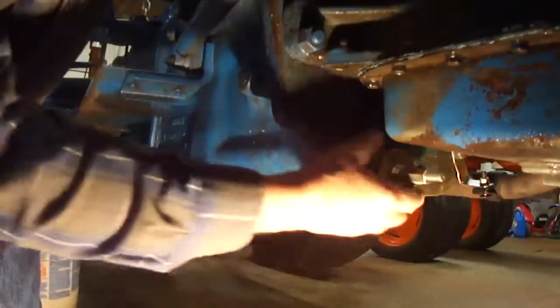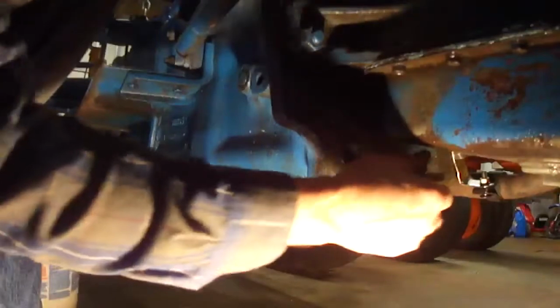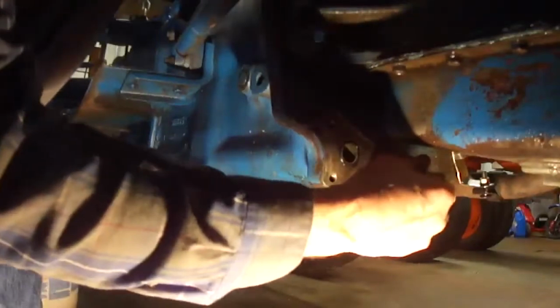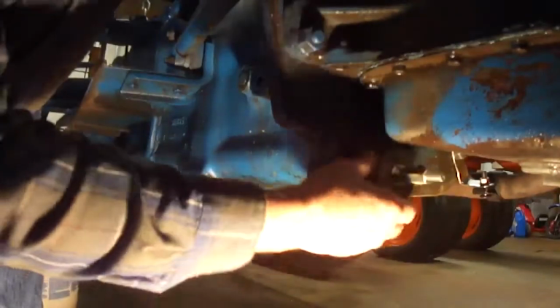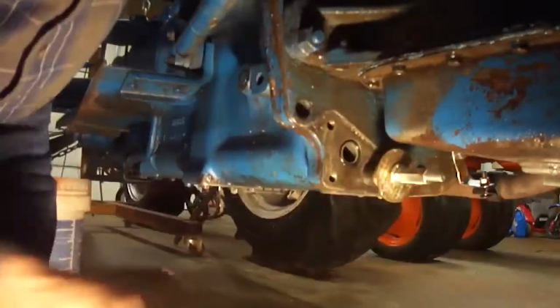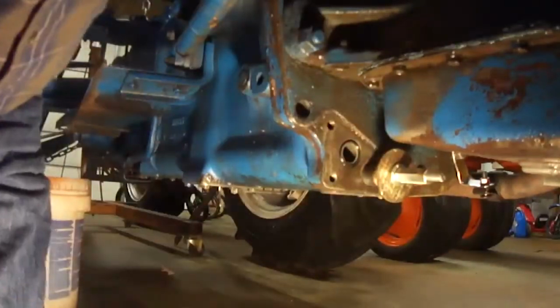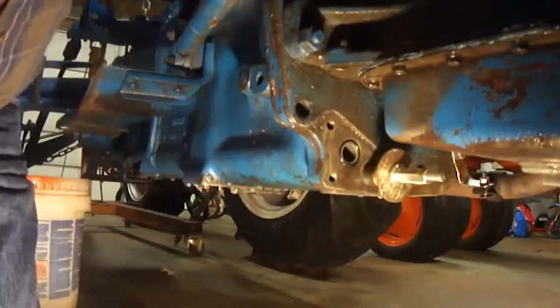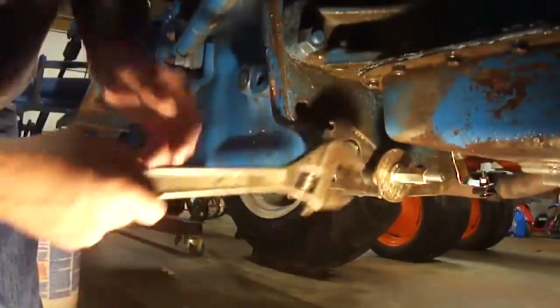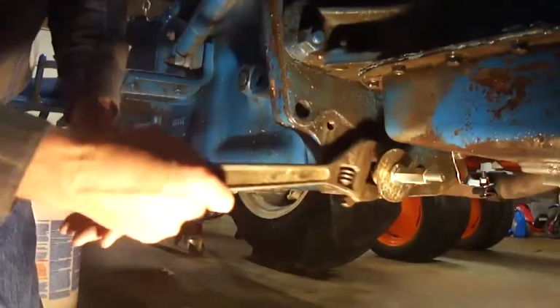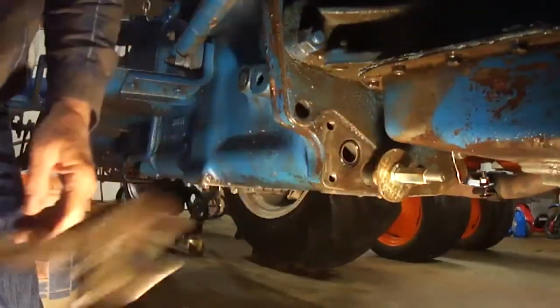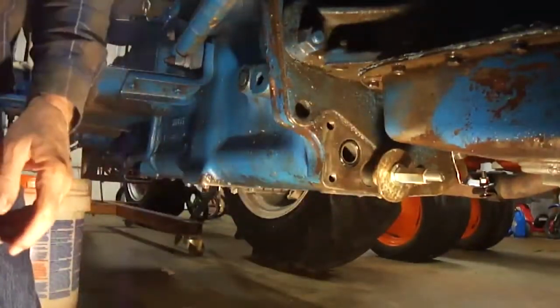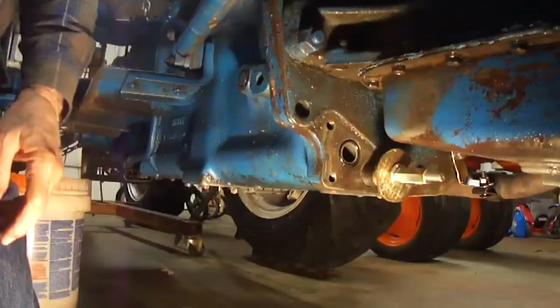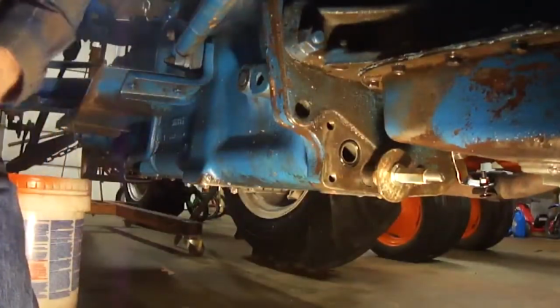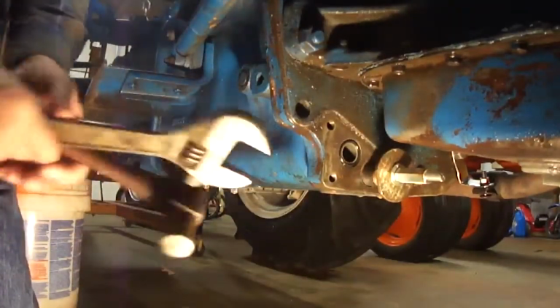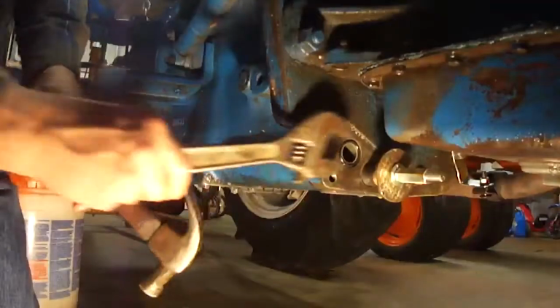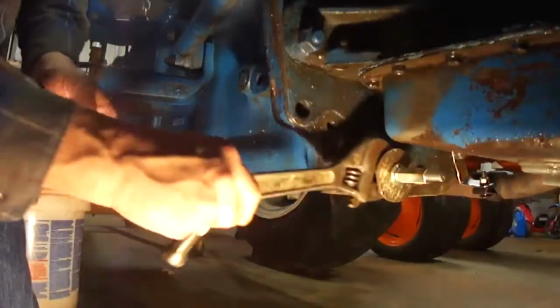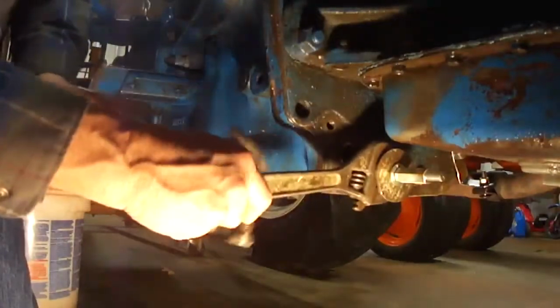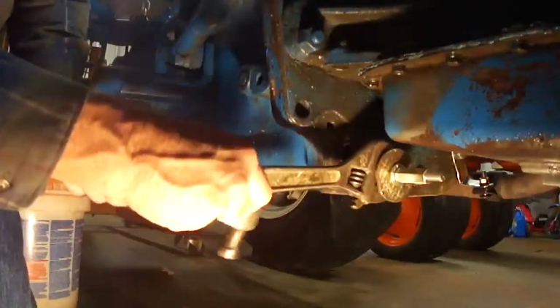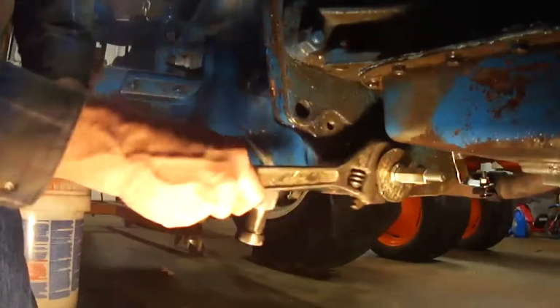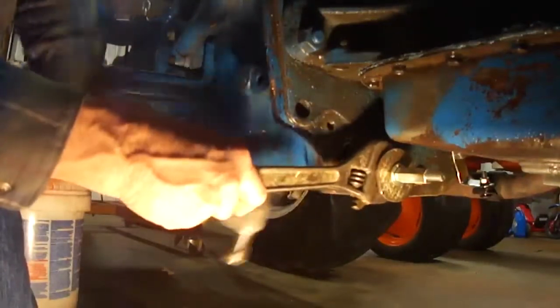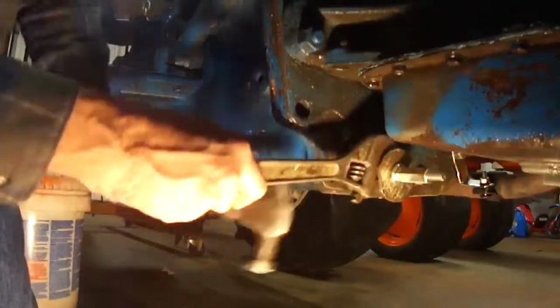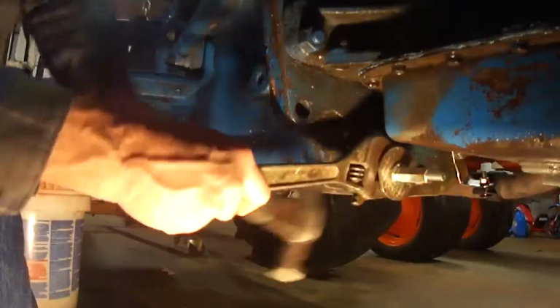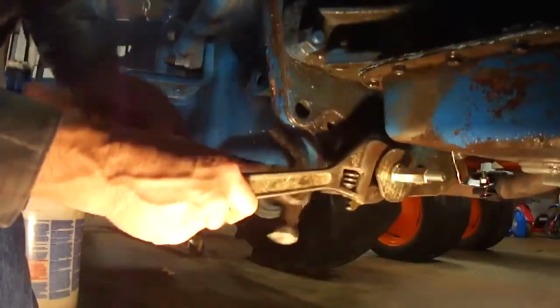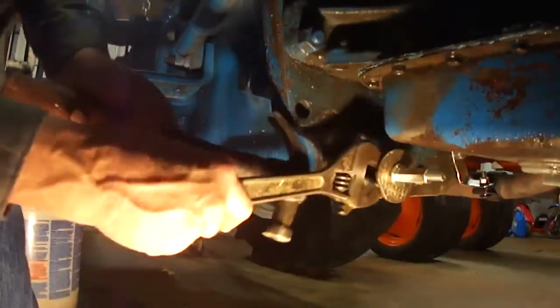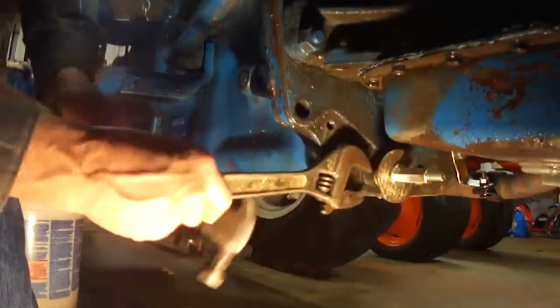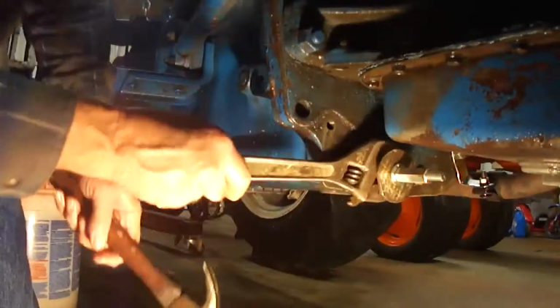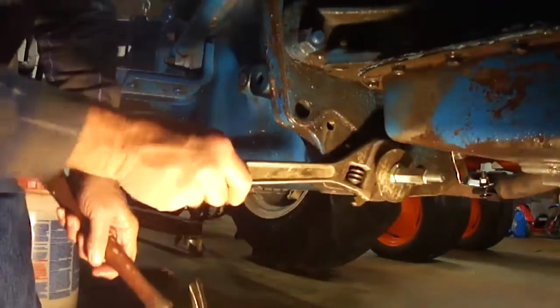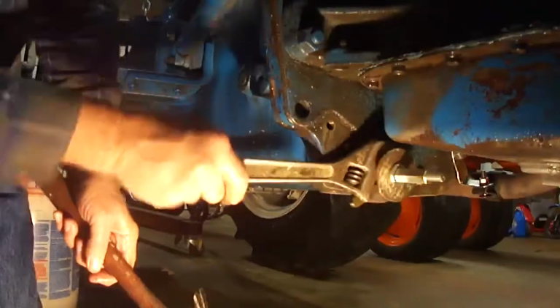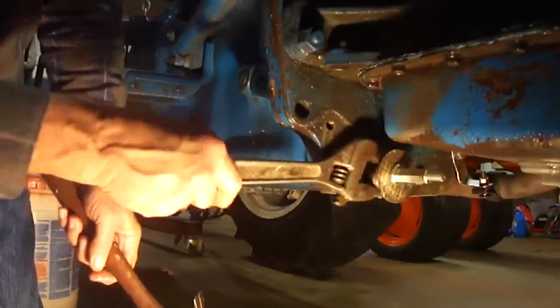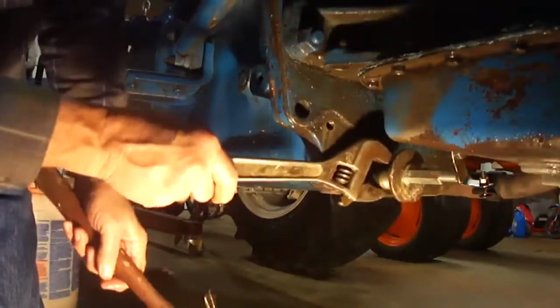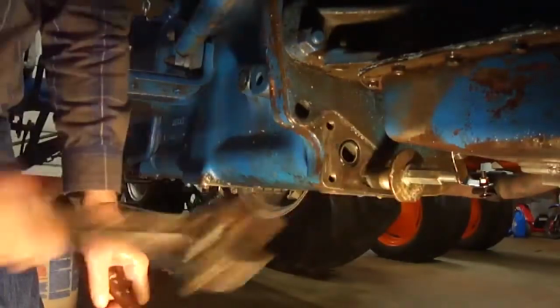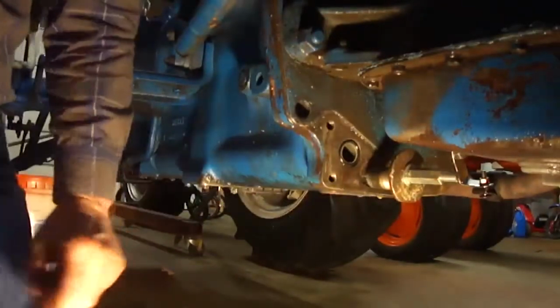I don't know. This is where you need a slide hammer, I guess. Well, there it goes.